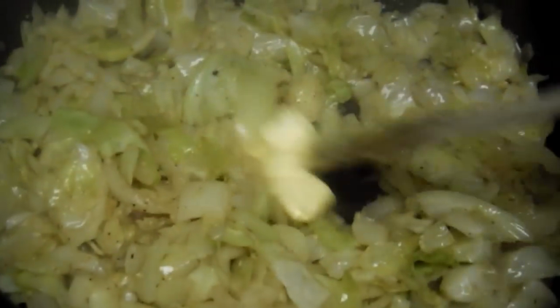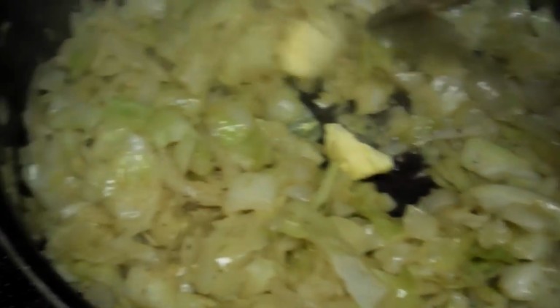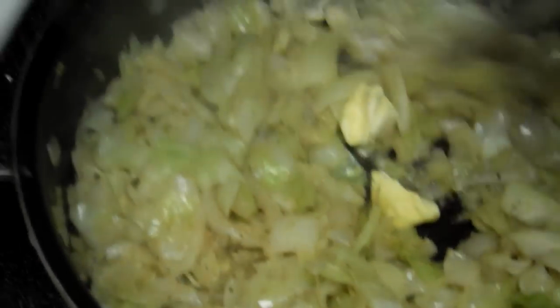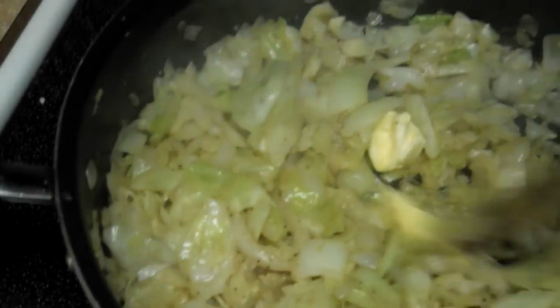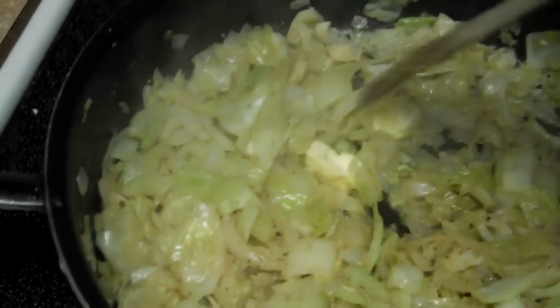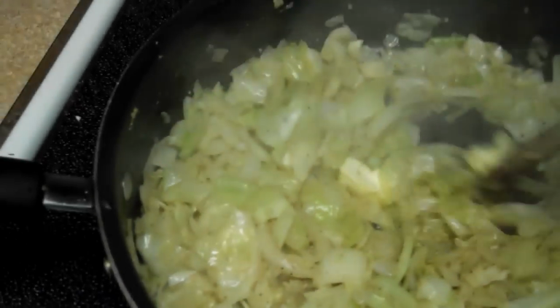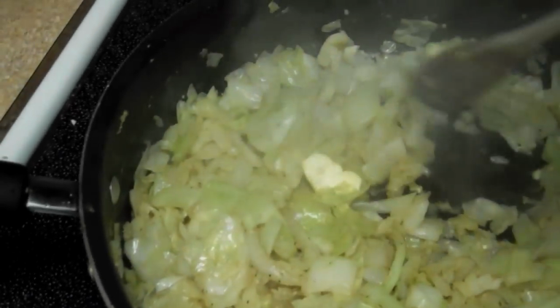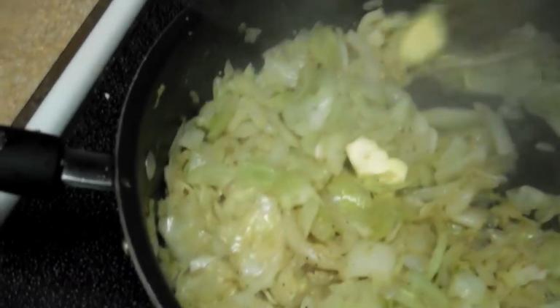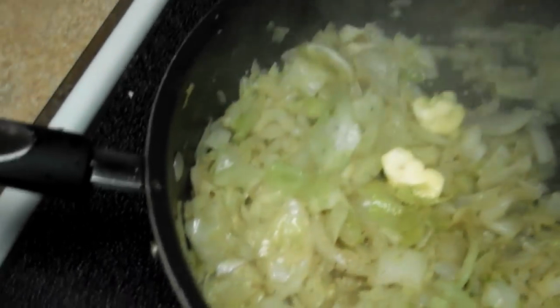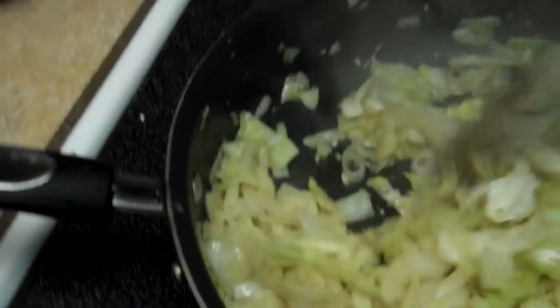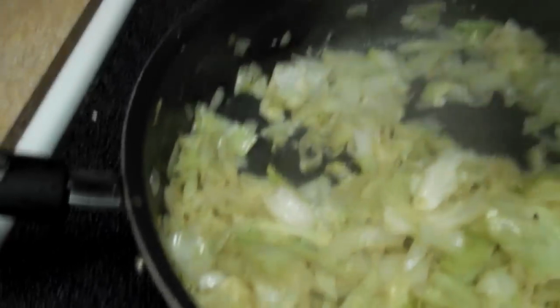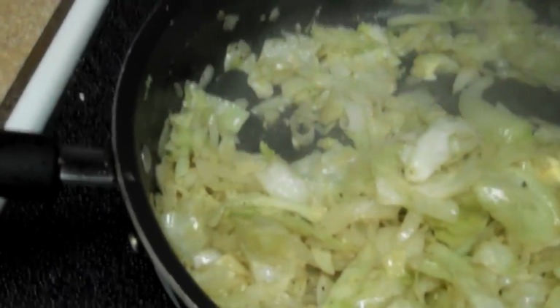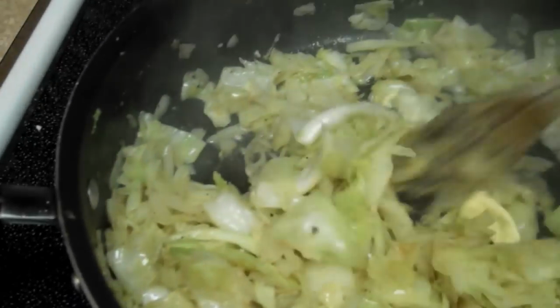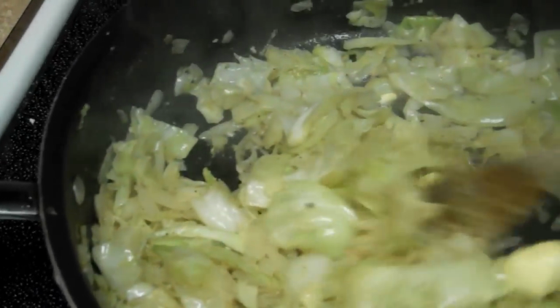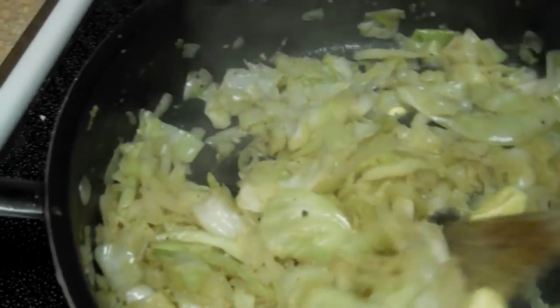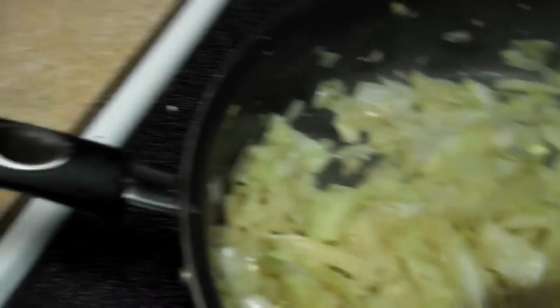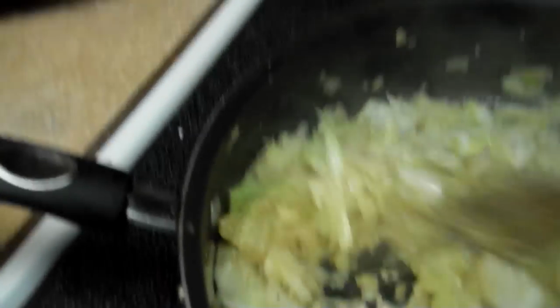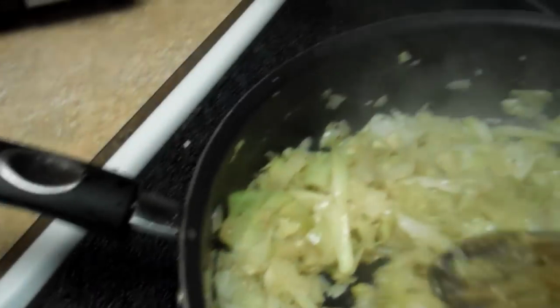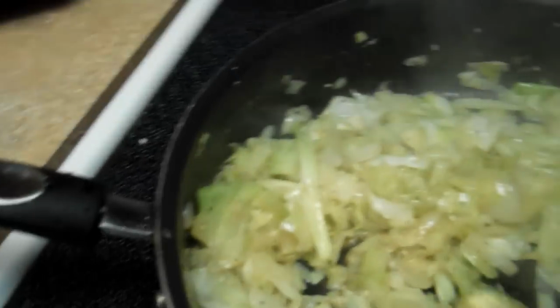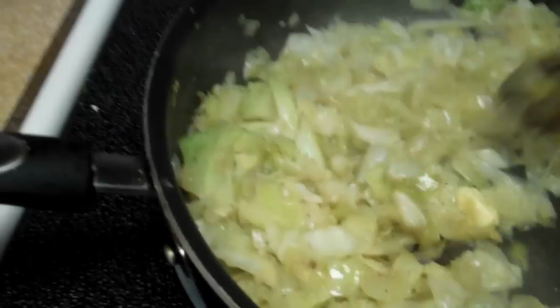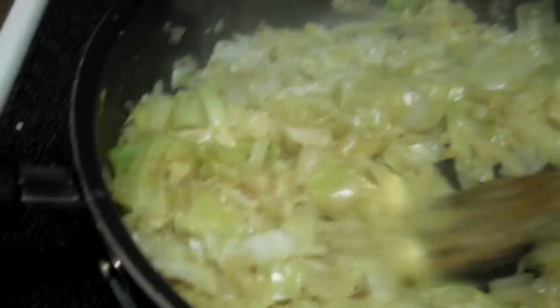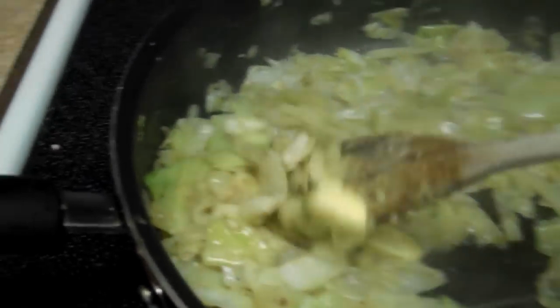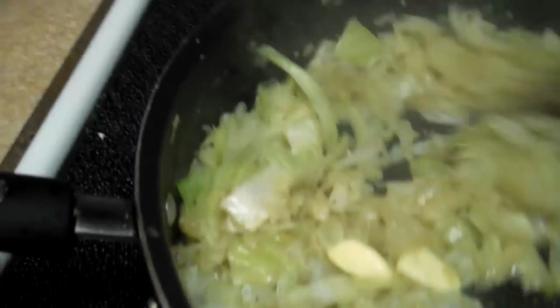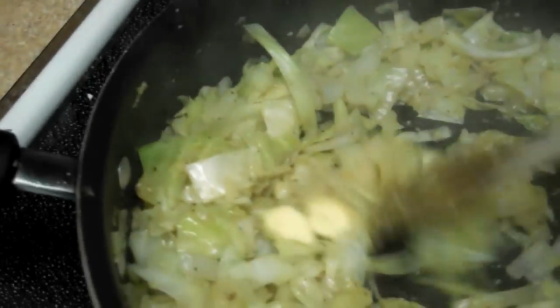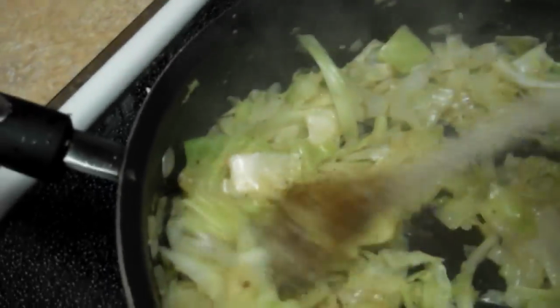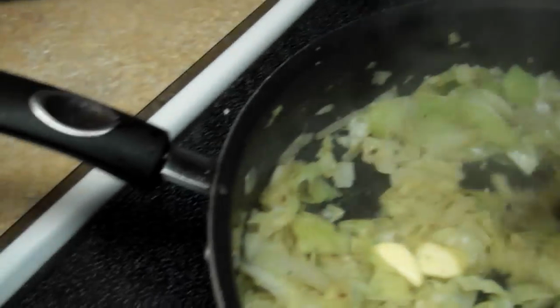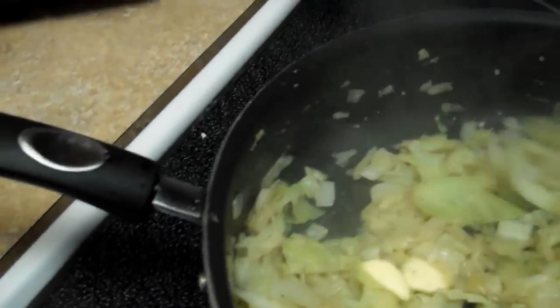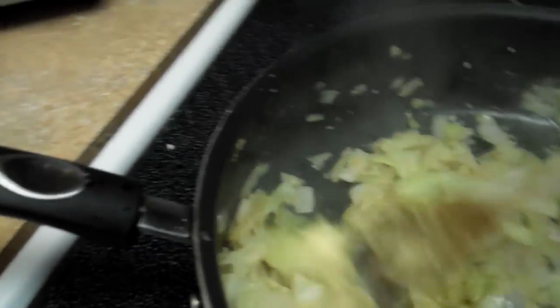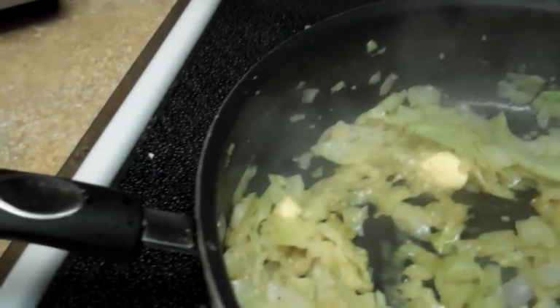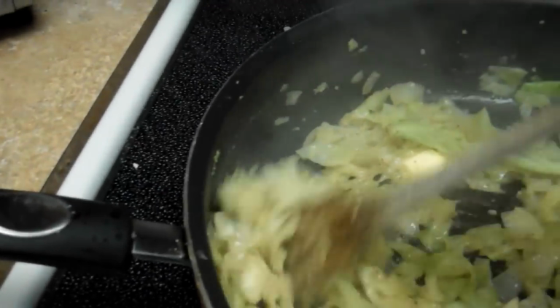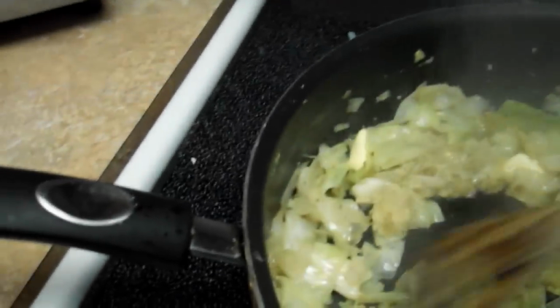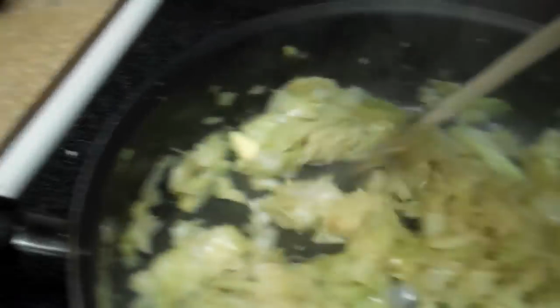I did put some butter in there because it's going to get a little better flavor. Margarine, butter, whatever — whatever you've got. It's about done.